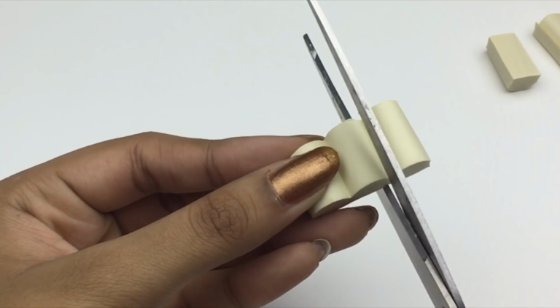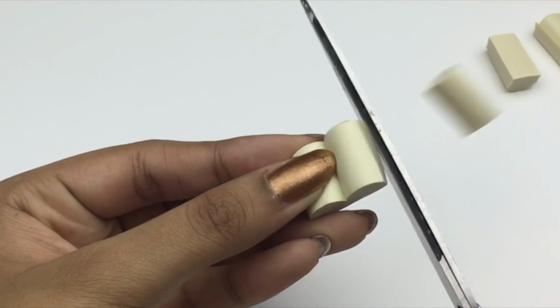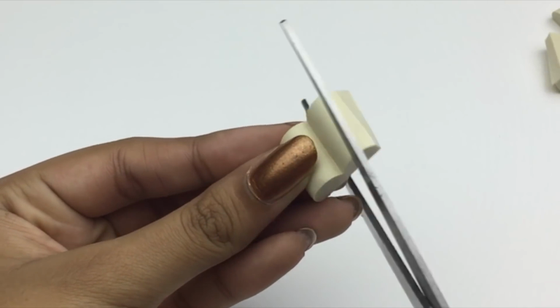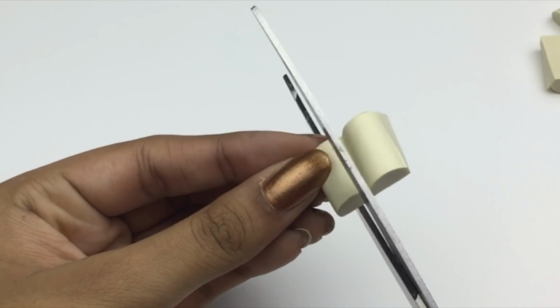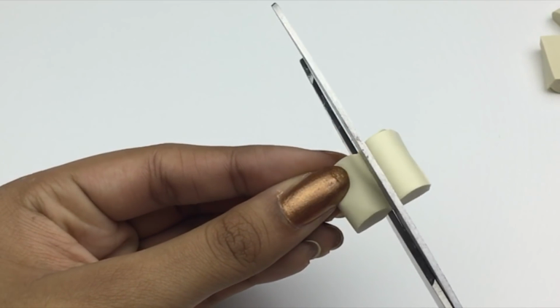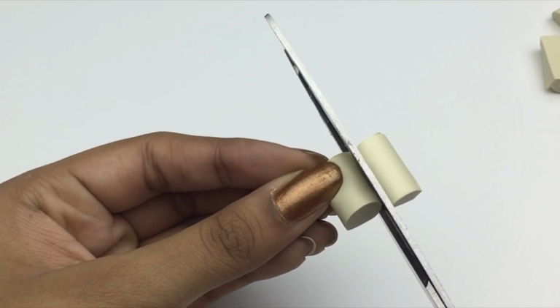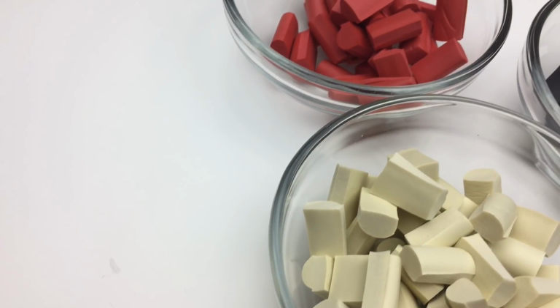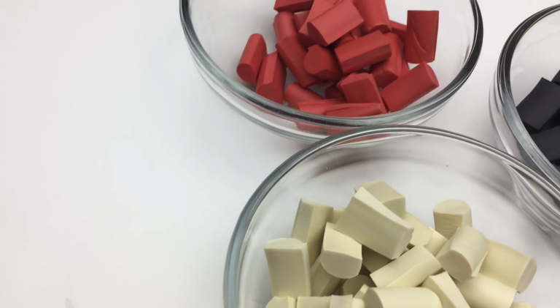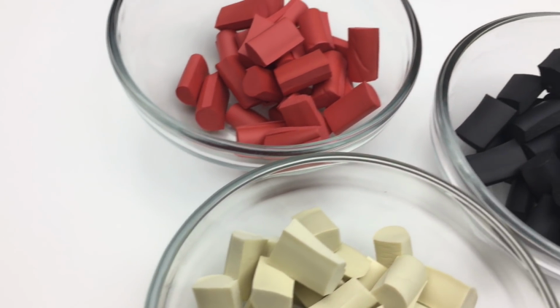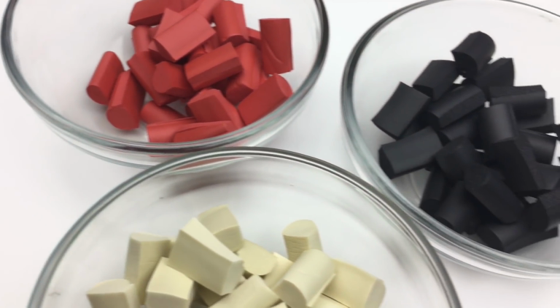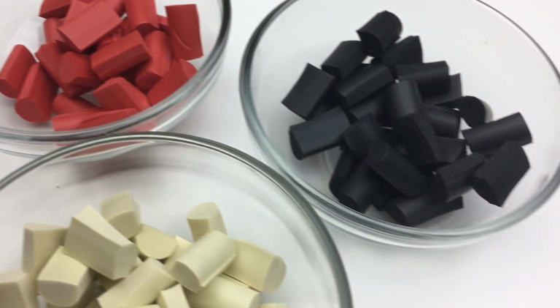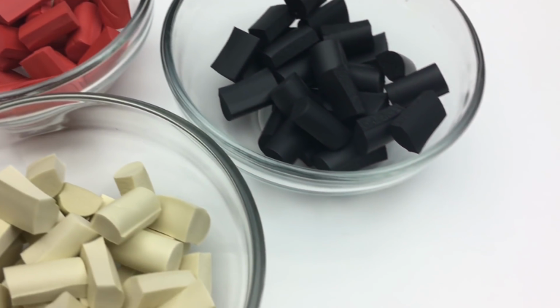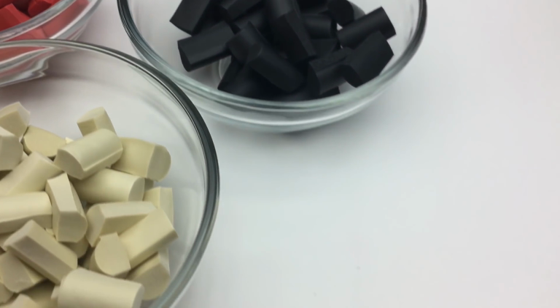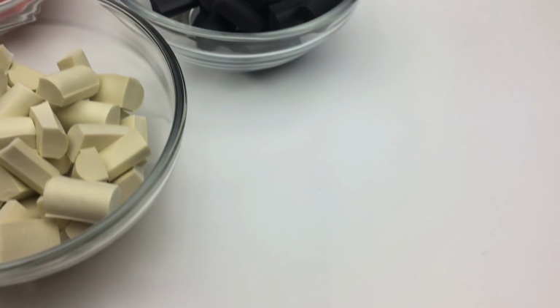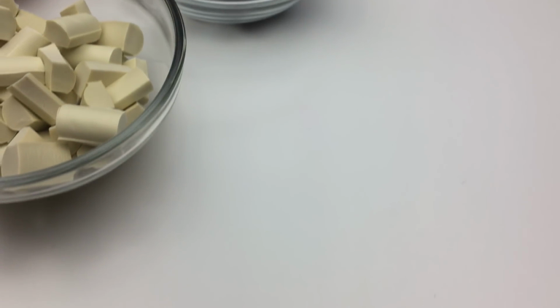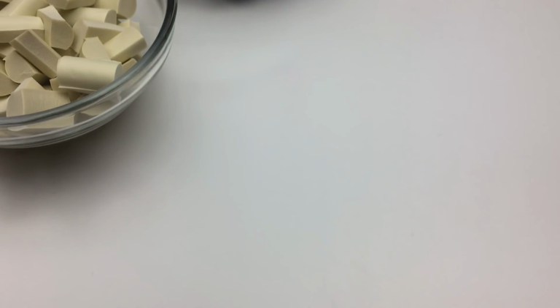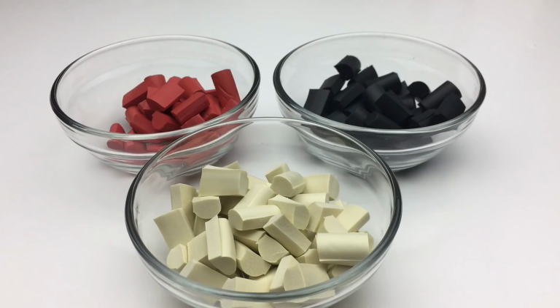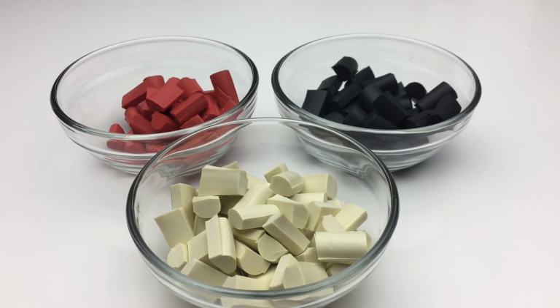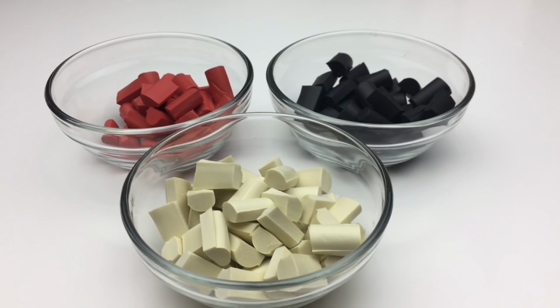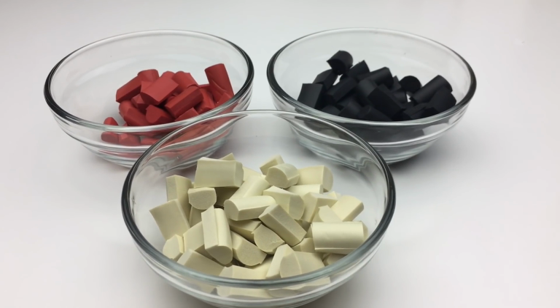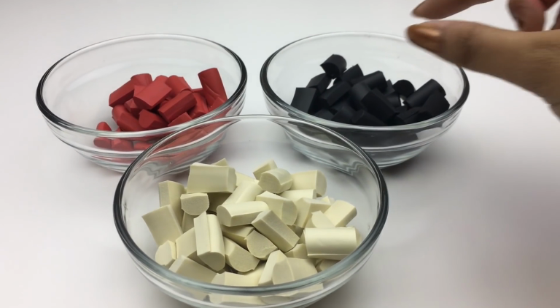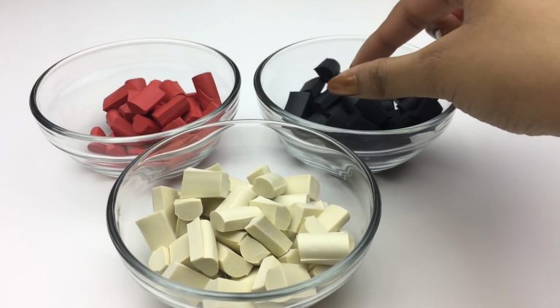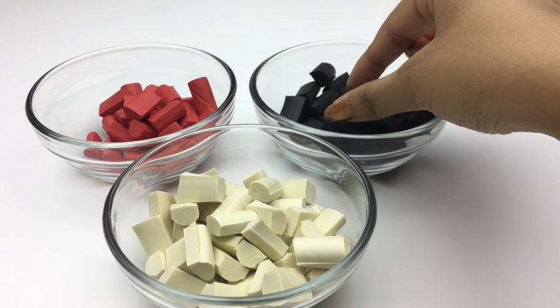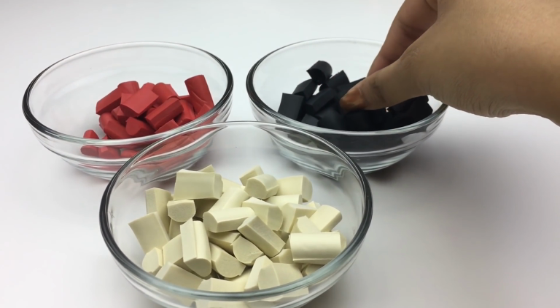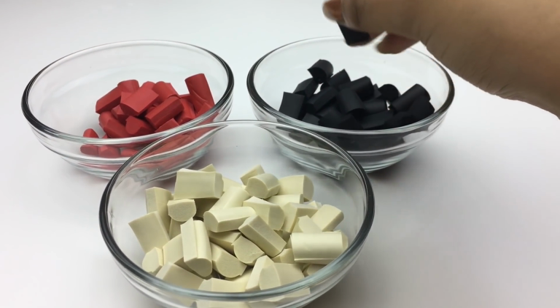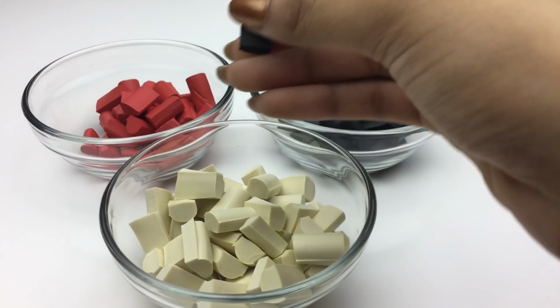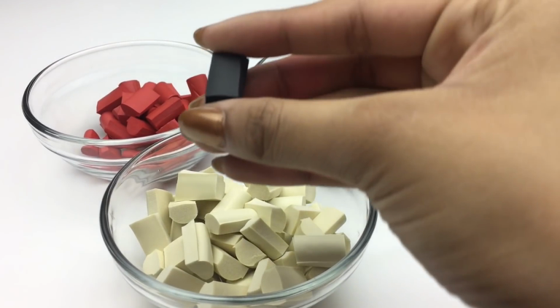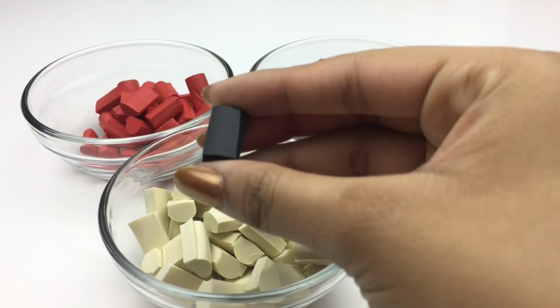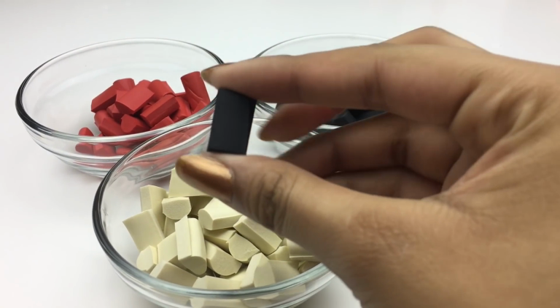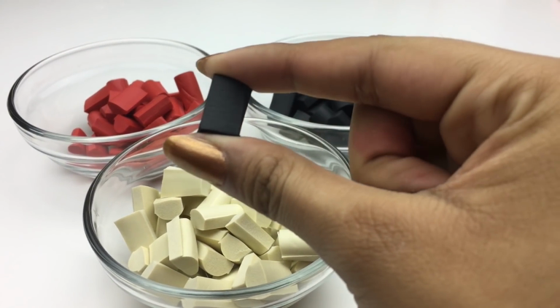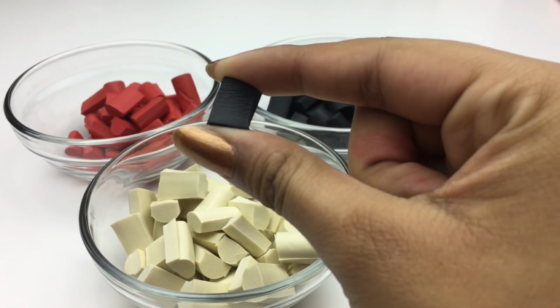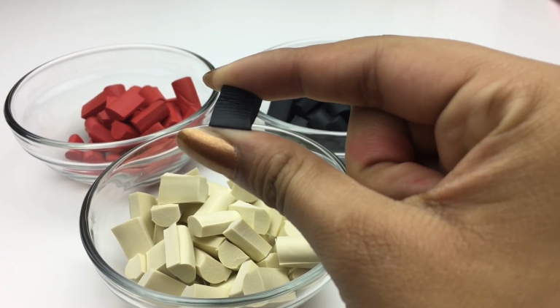The foam pieces come in lots of different colors, but if you want to make the iconic chocolate chunks, buy brown or off-white for chocolate.